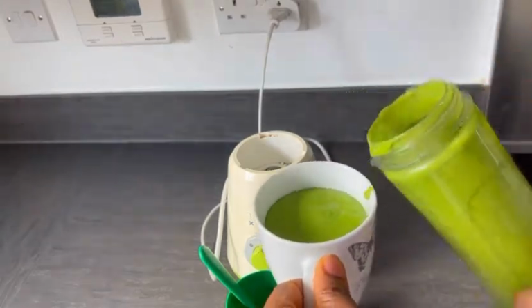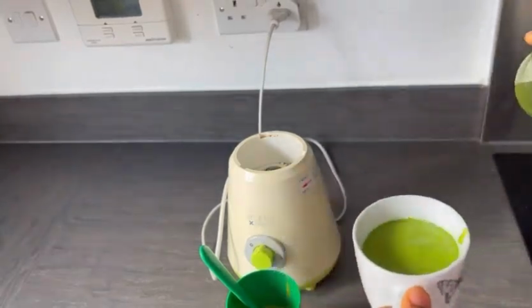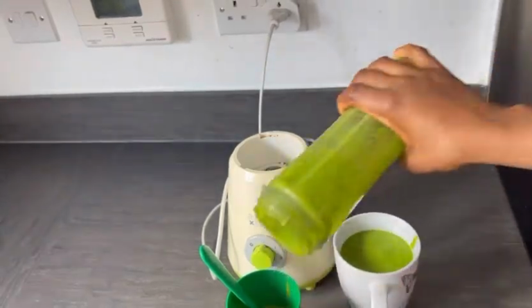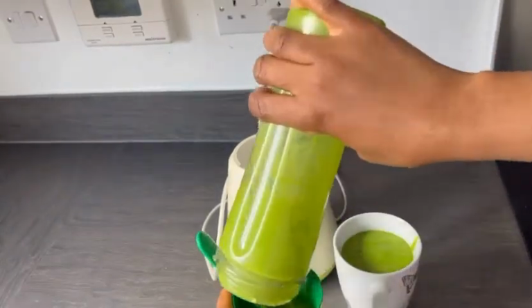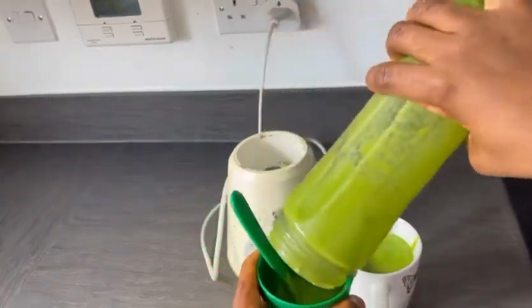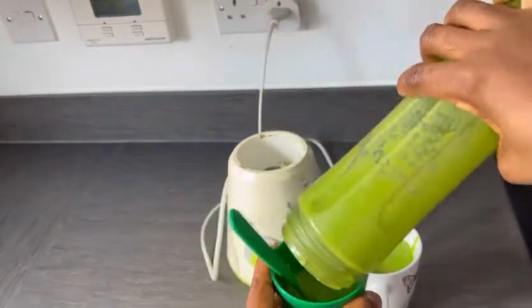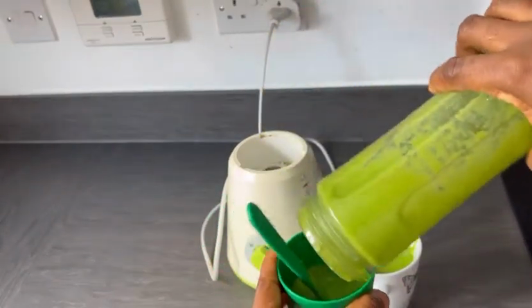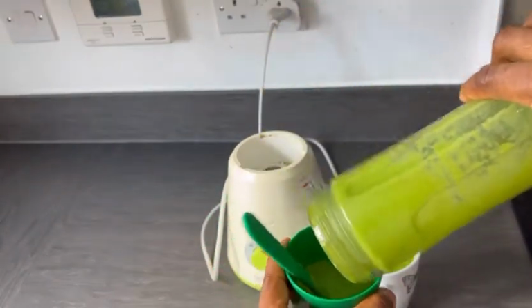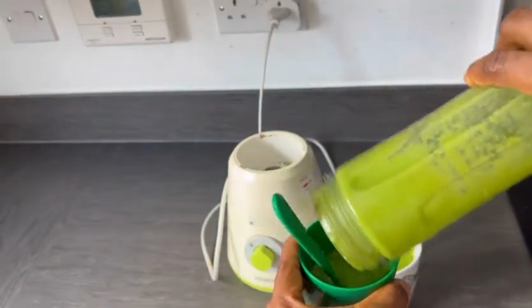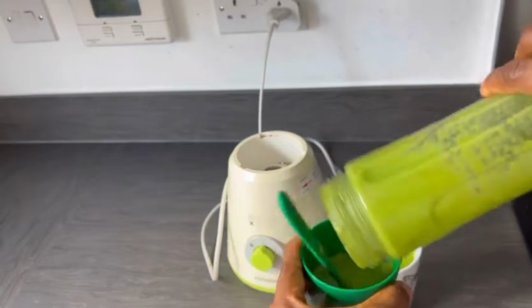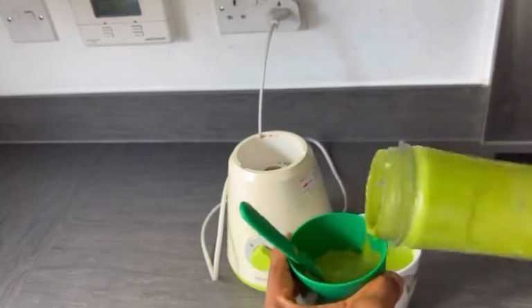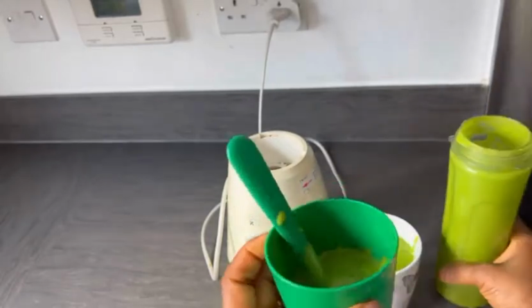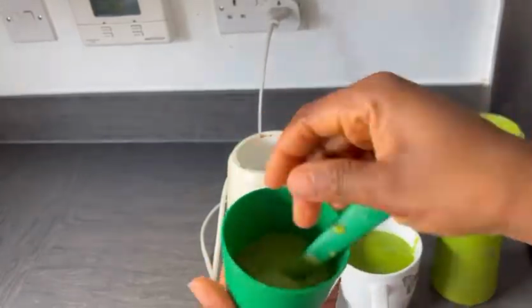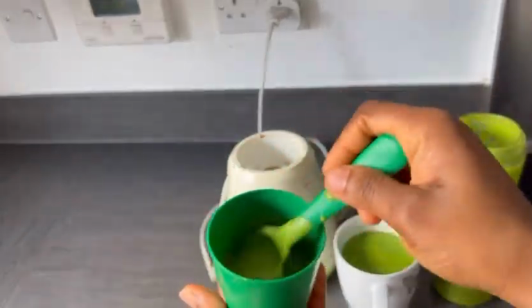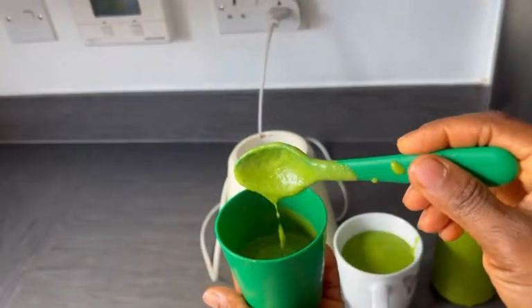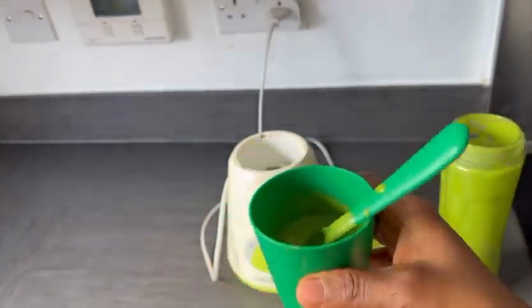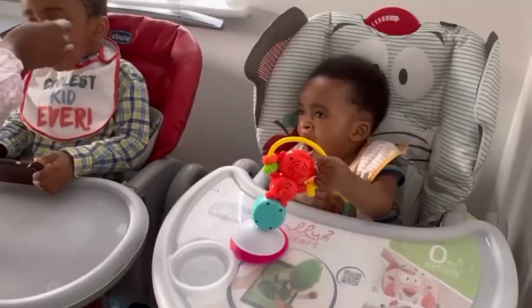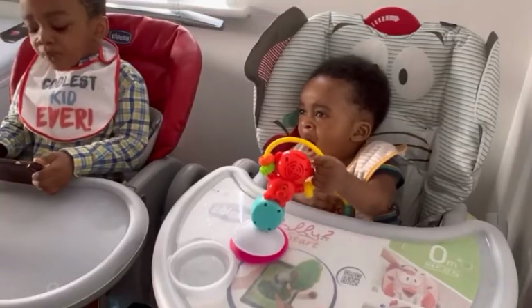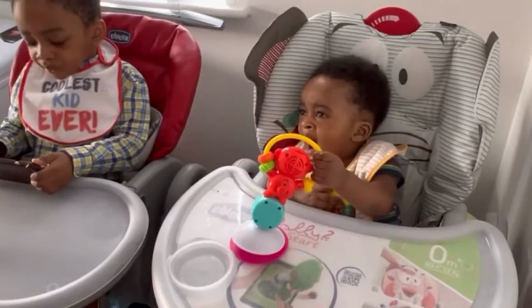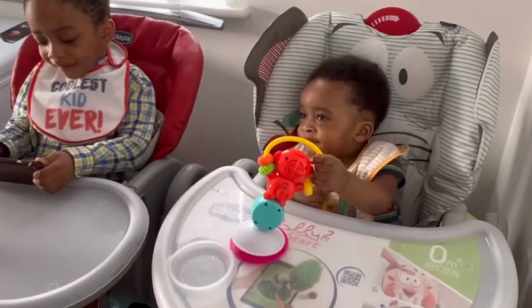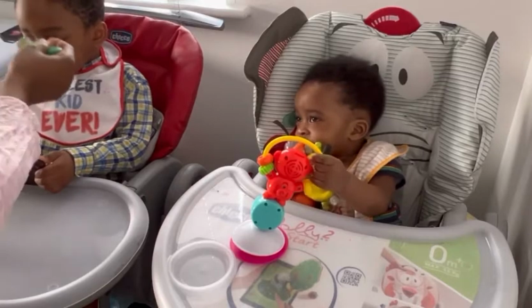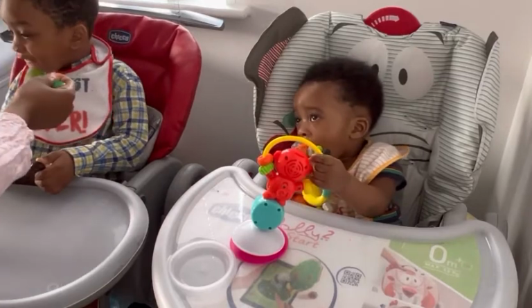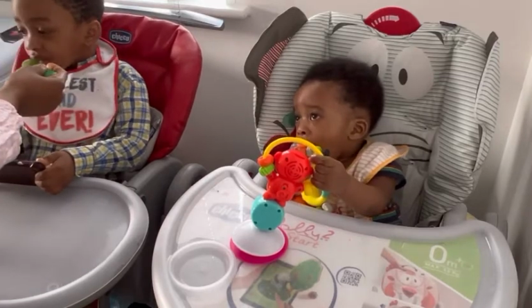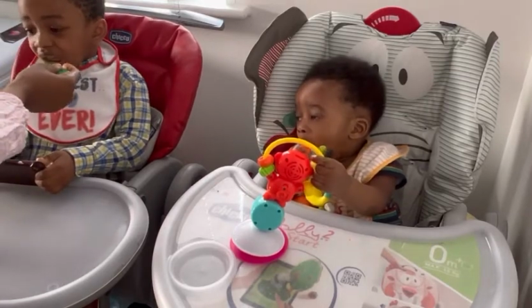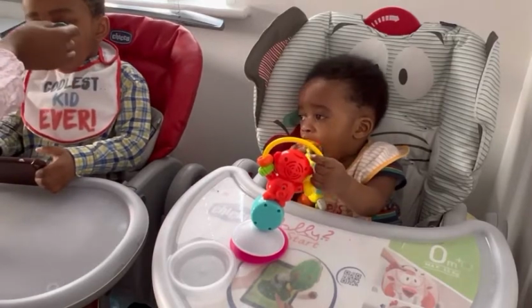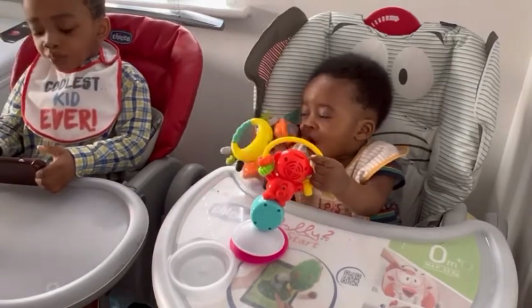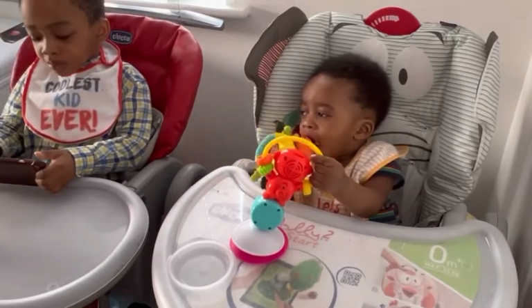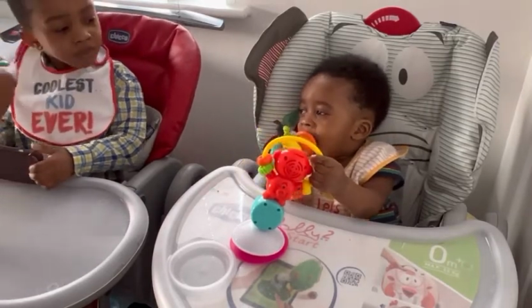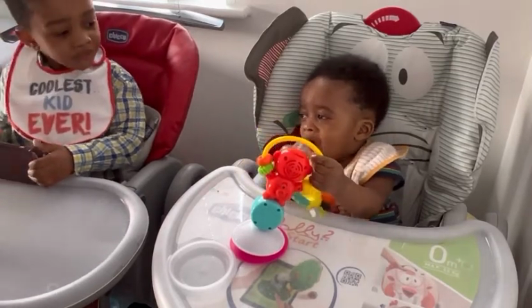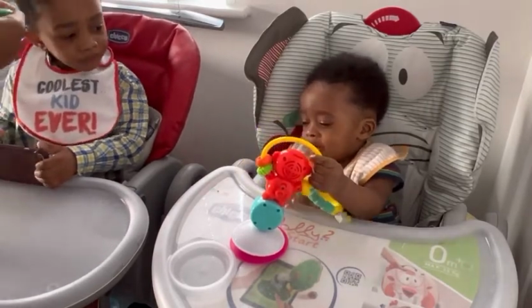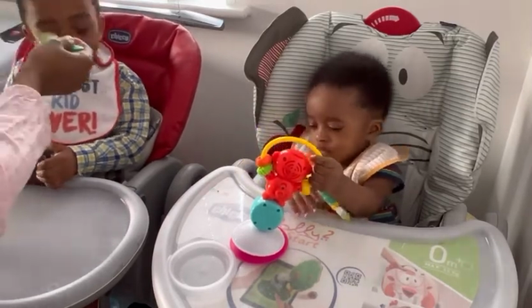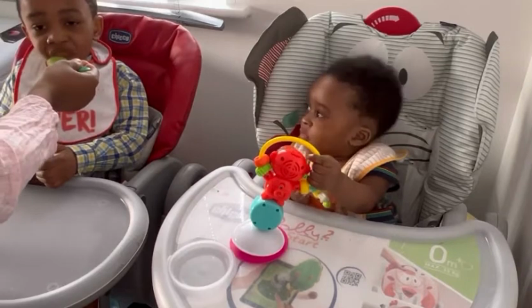For the purpose of feeding my kids, the outcome is a bit thick. If you want it more watery, just add more water. Okay, this is the outcome — you can see I'm going to start feeding my big boy.